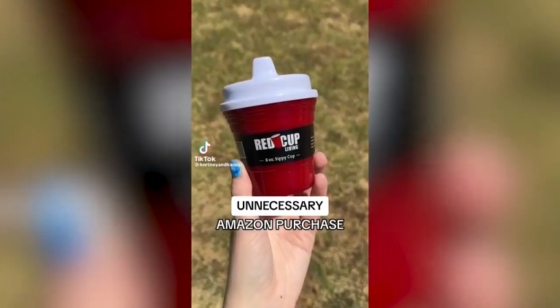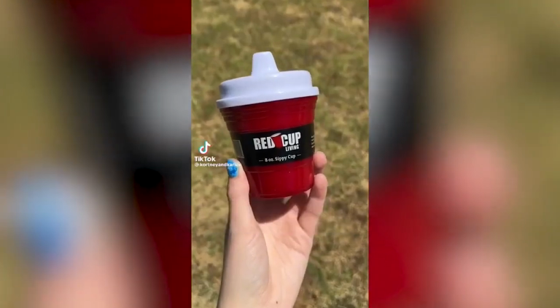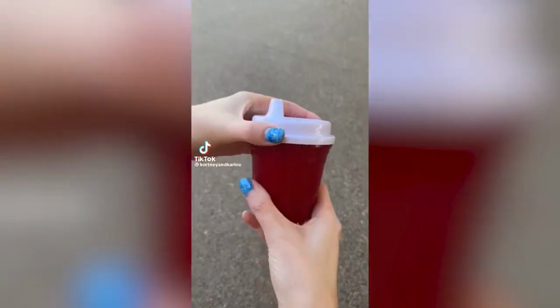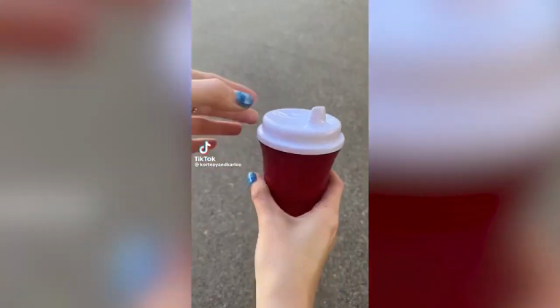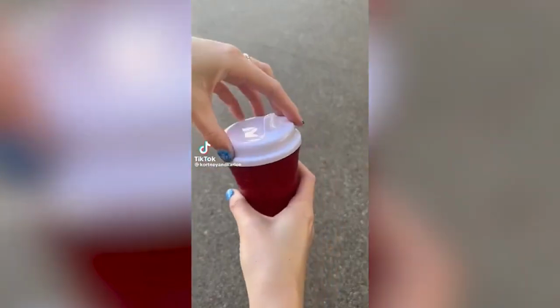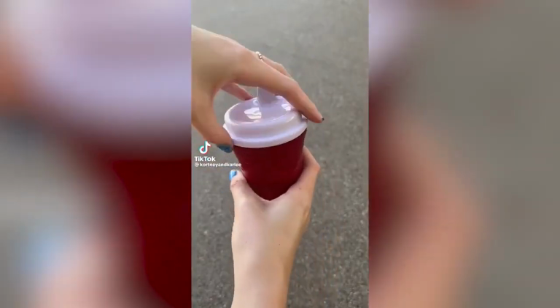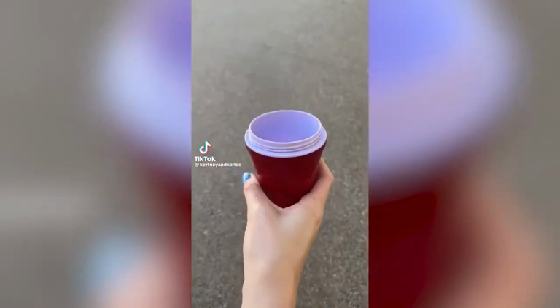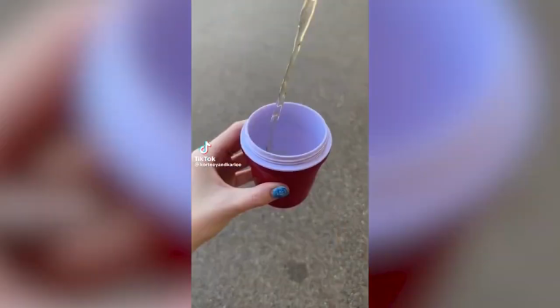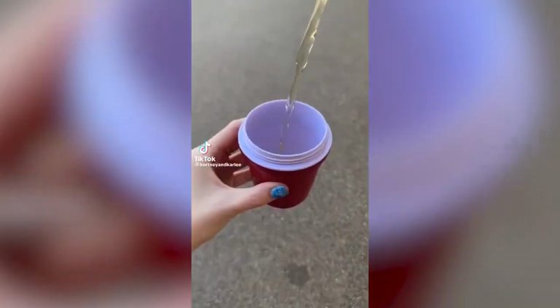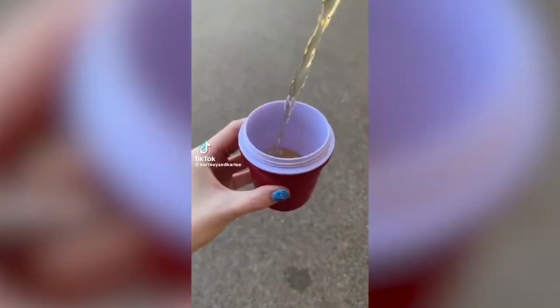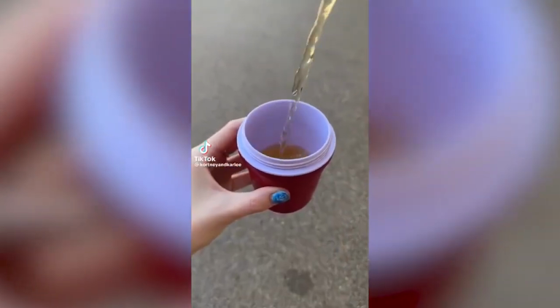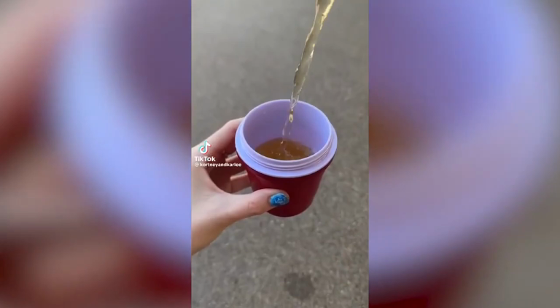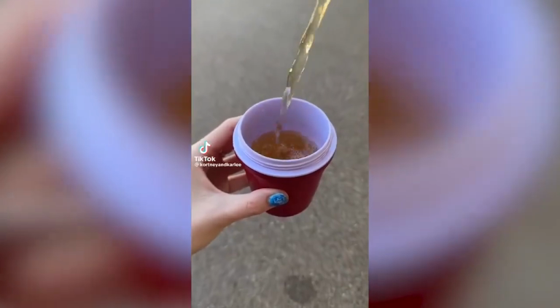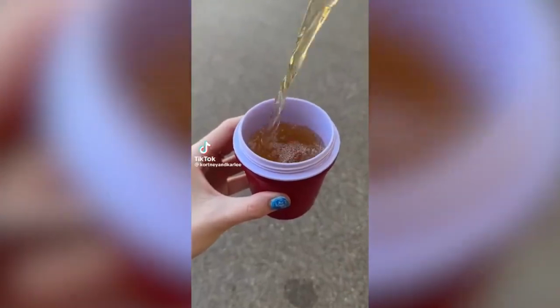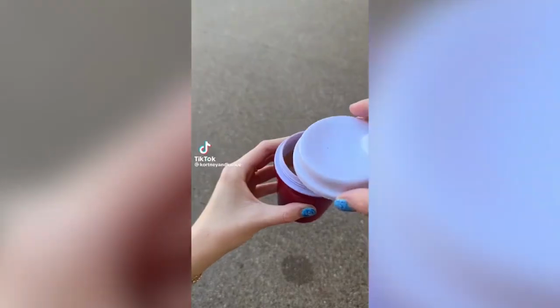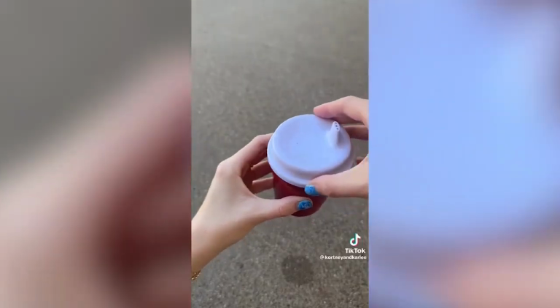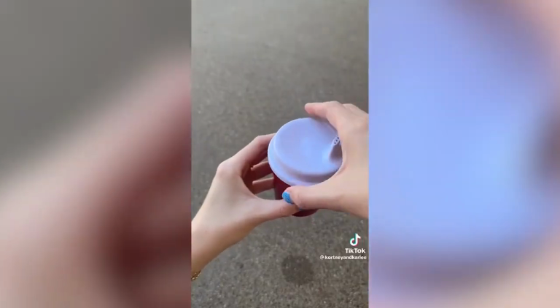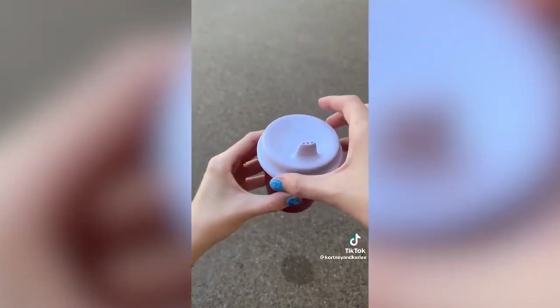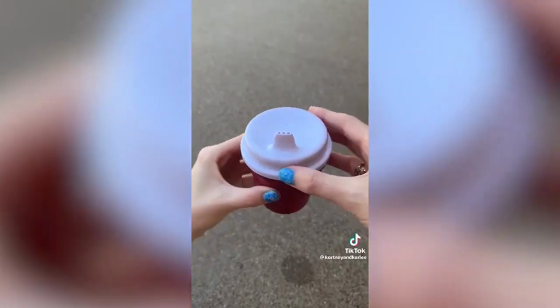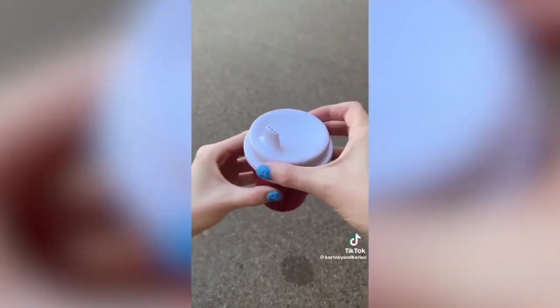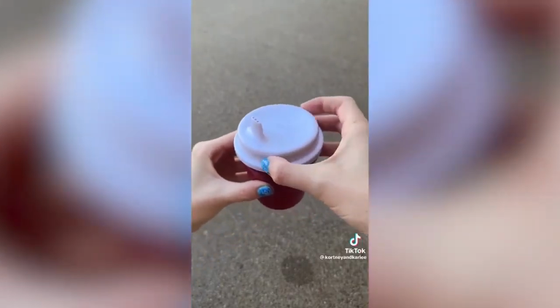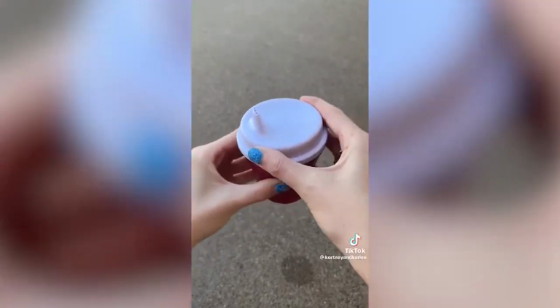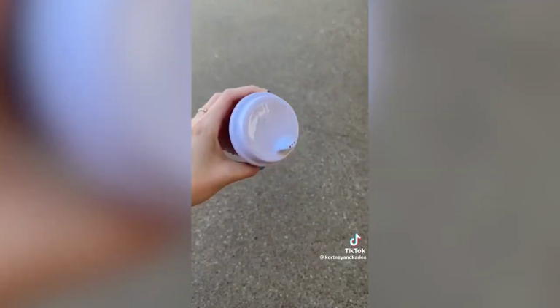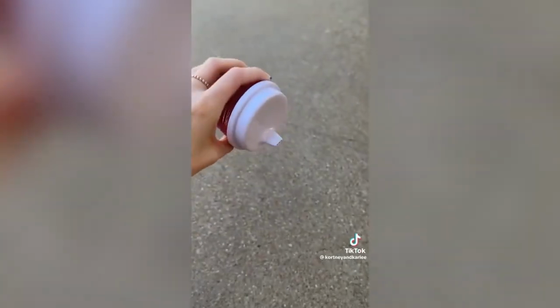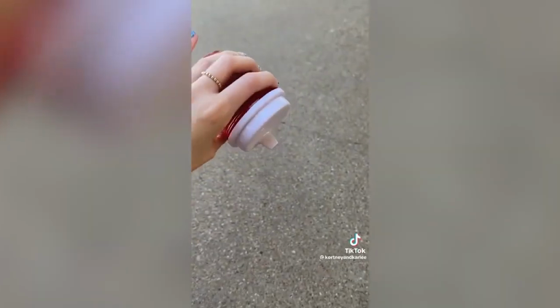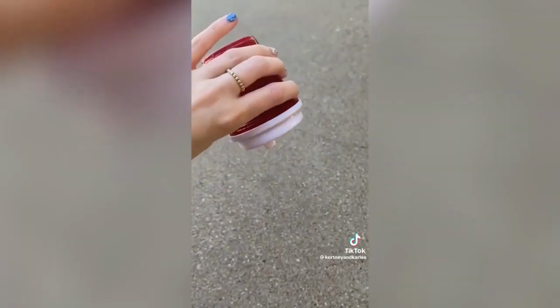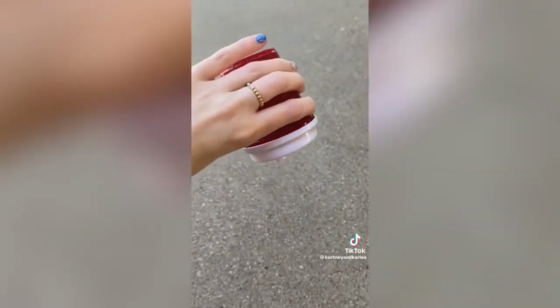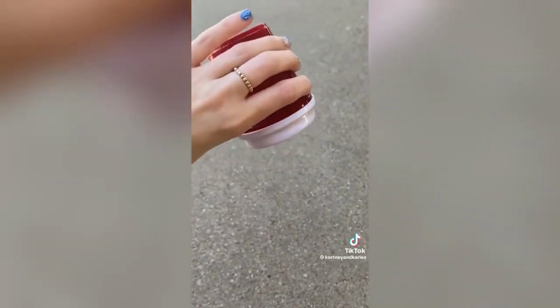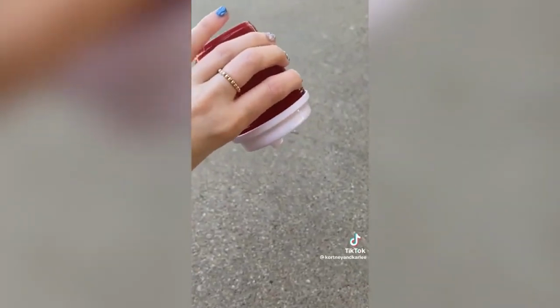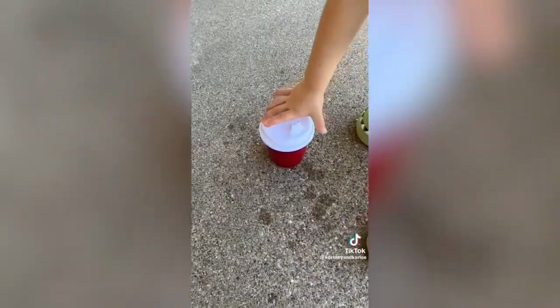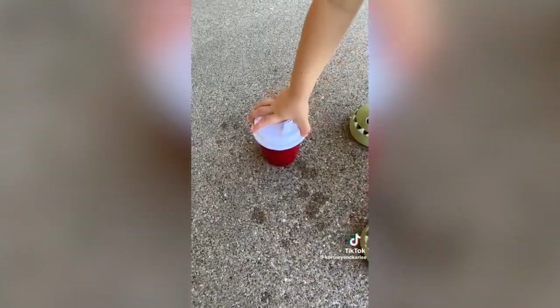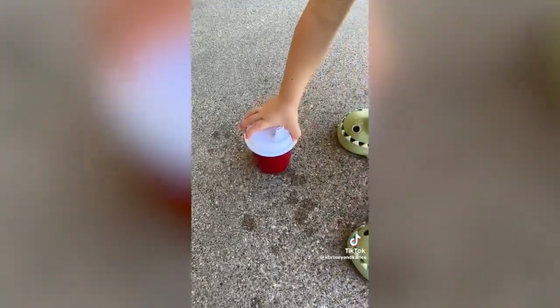Unnecessary Amazon purchase: this mini red solo cup is perfect for your kiddos. The cup is super durable and does not spill. Let your little one join in on the fun with their own solo cup.